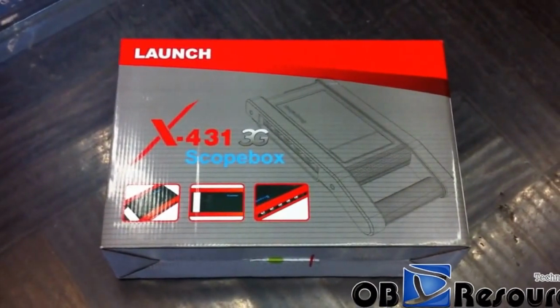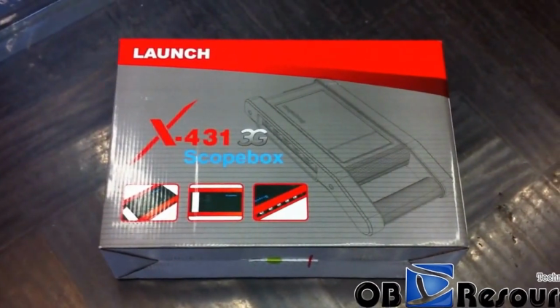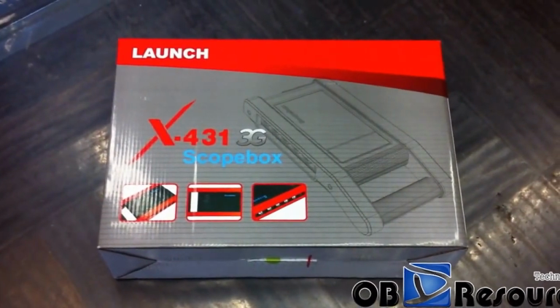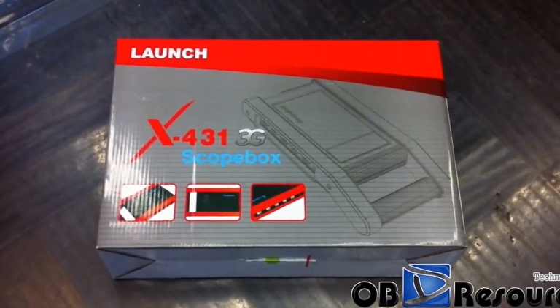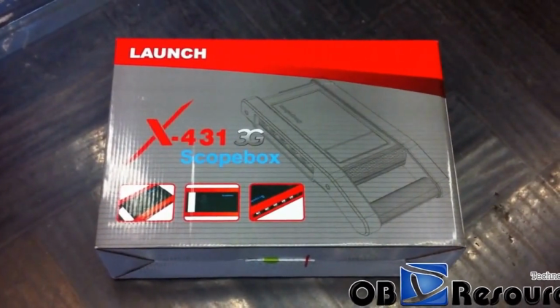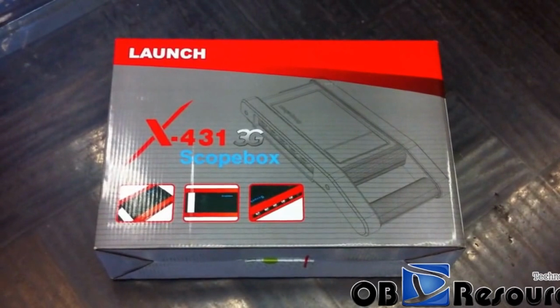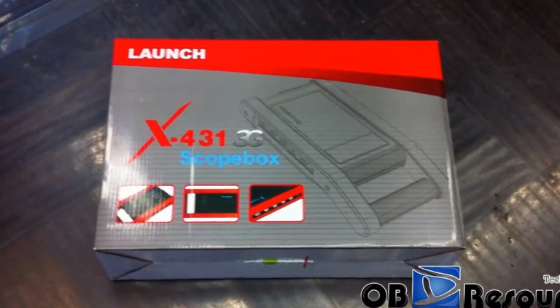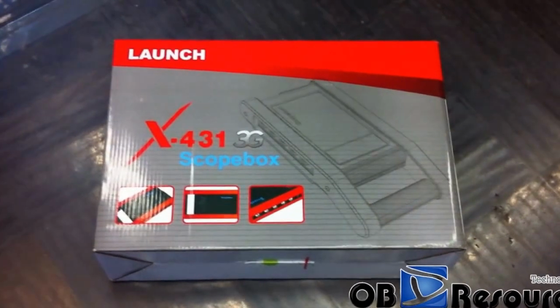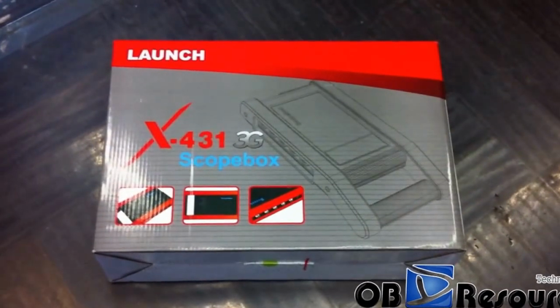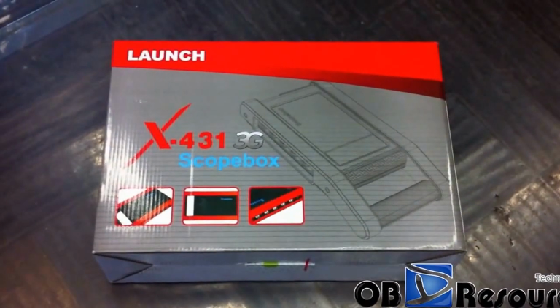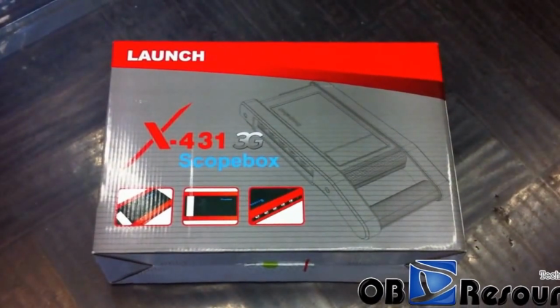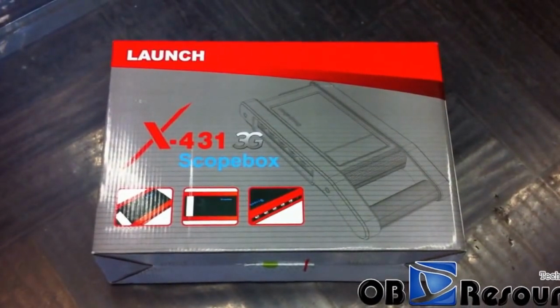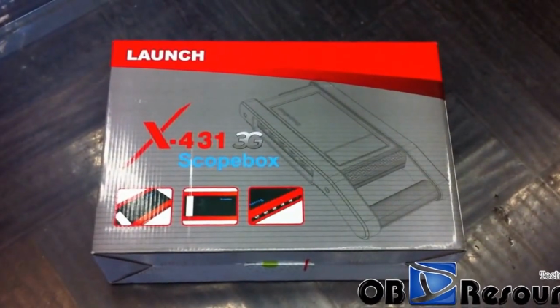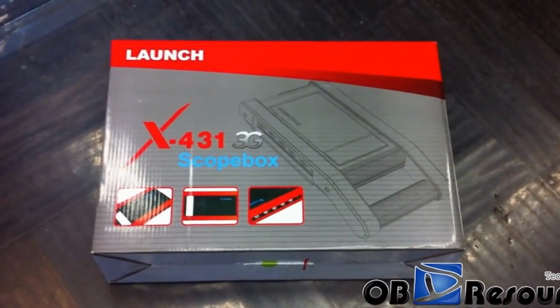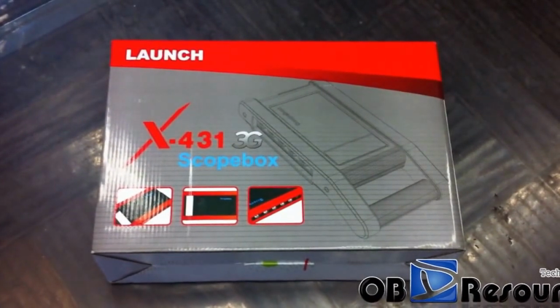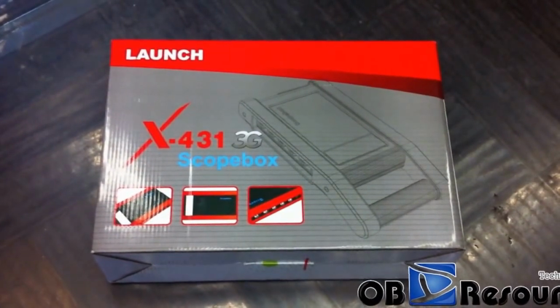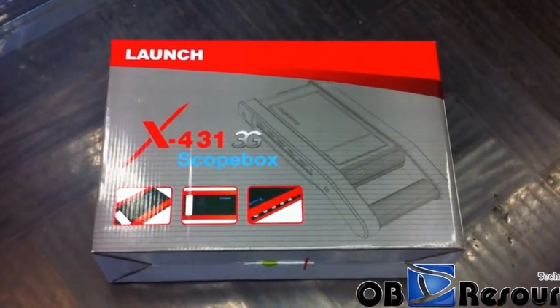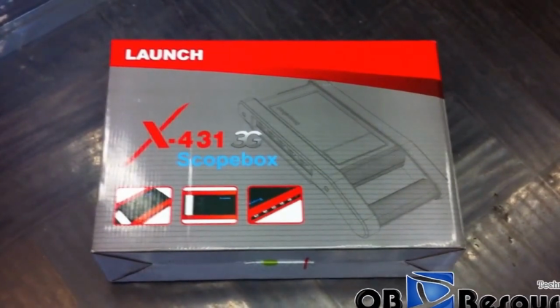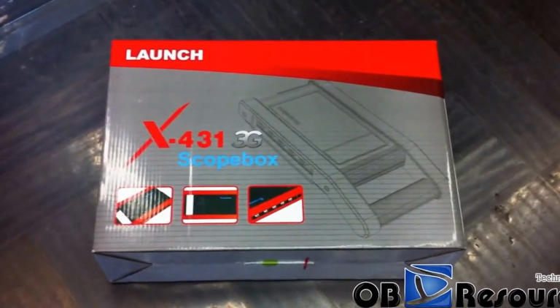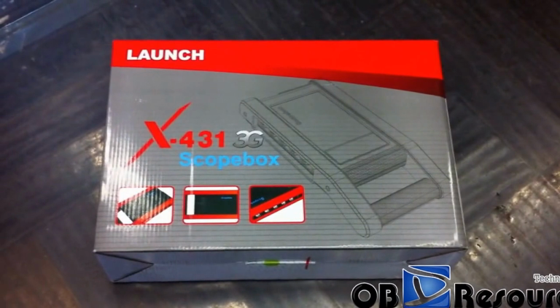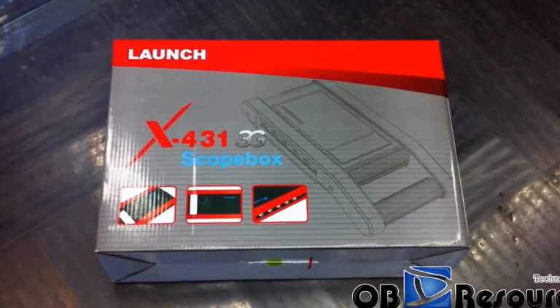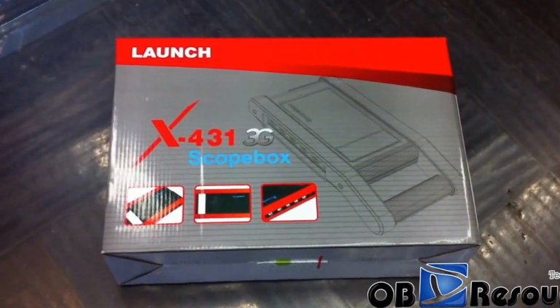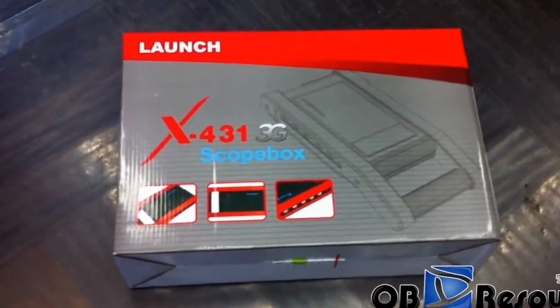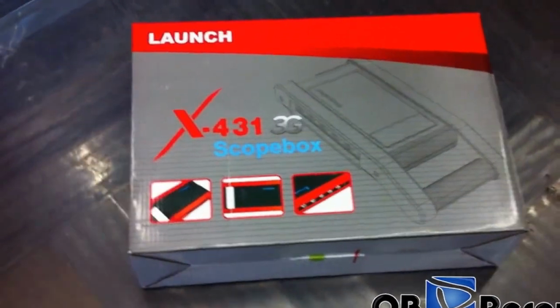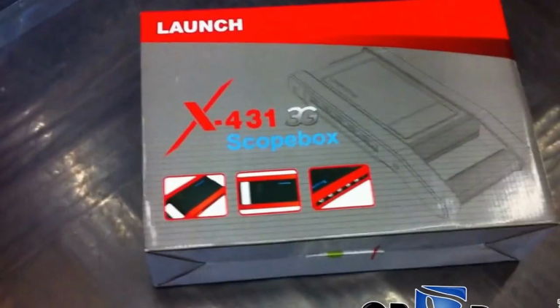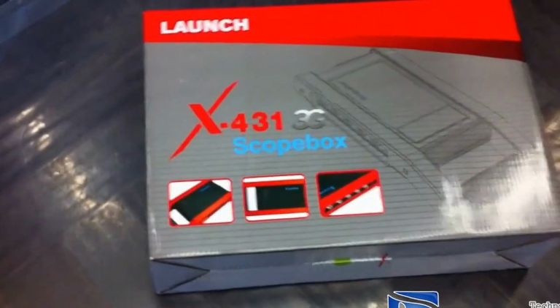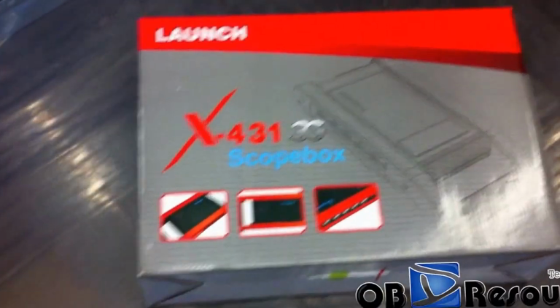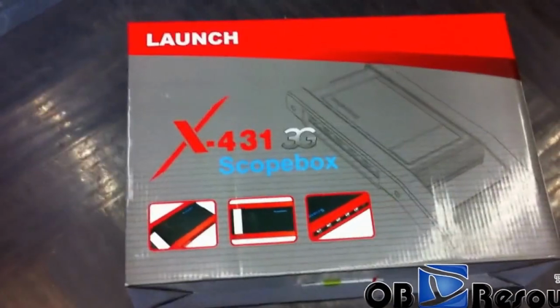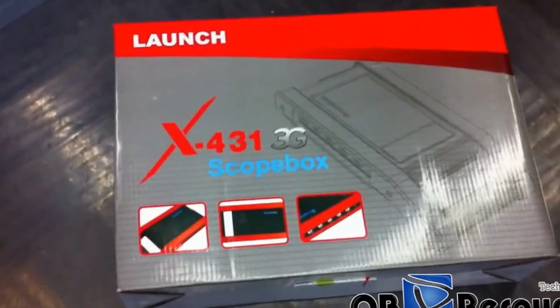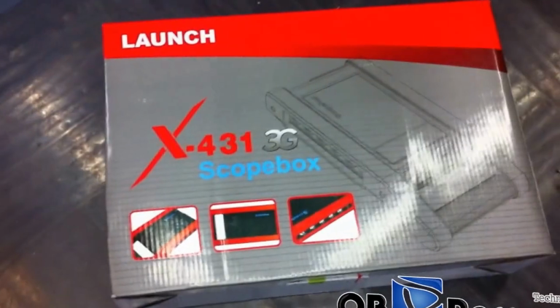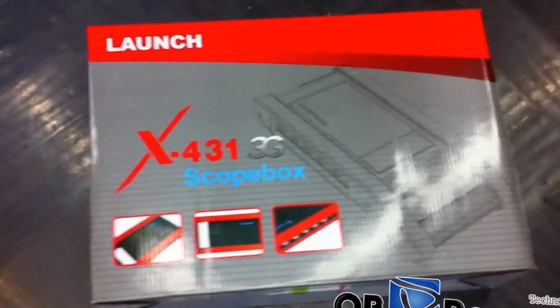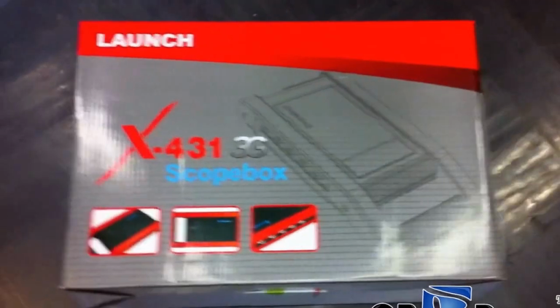Here is the outside box and you can see the size is almost the same as the X431 GDS box. The size is very big.